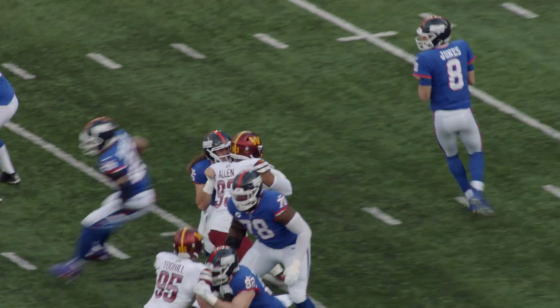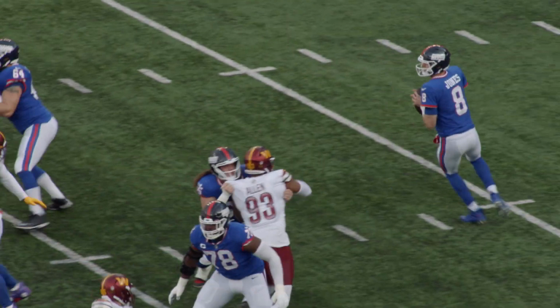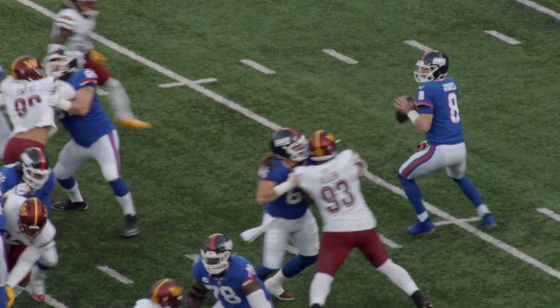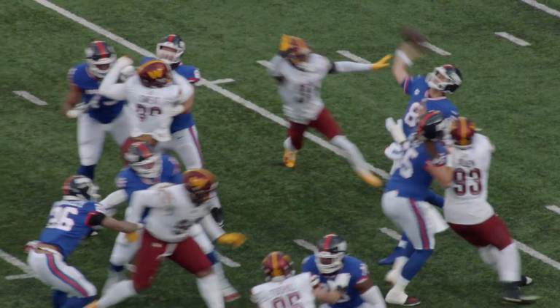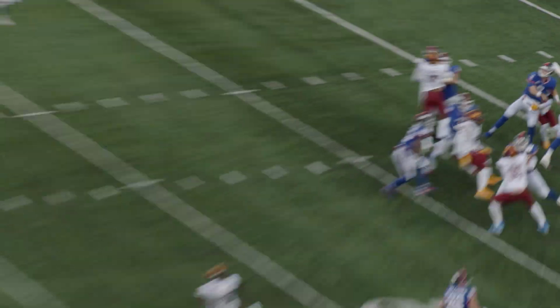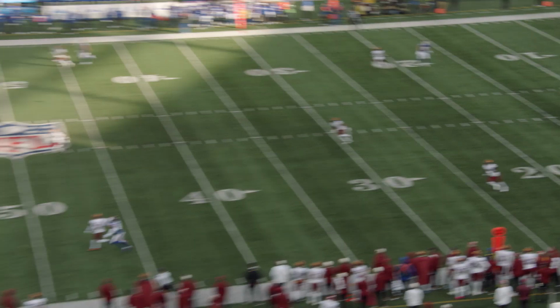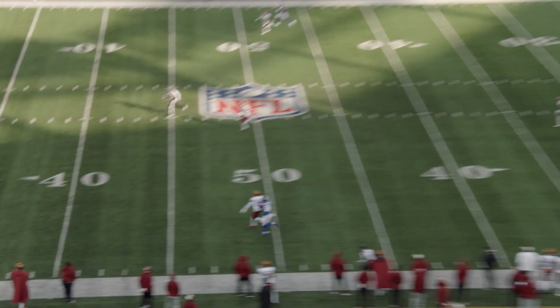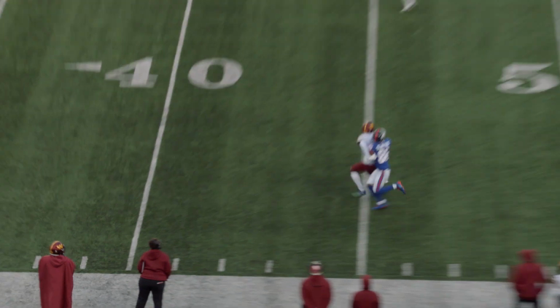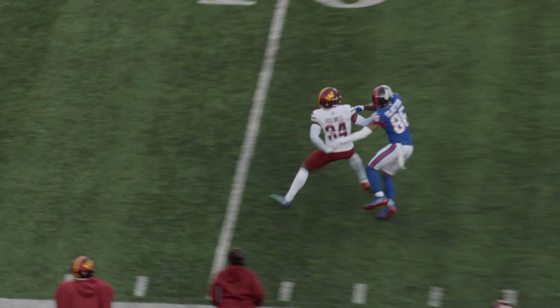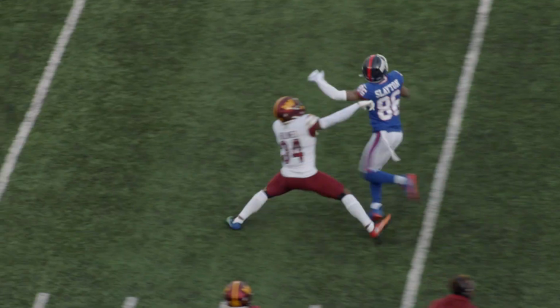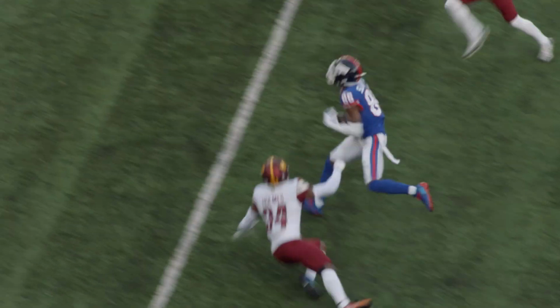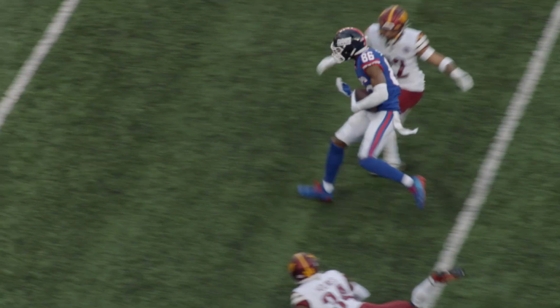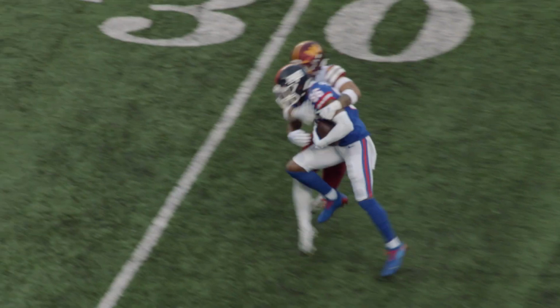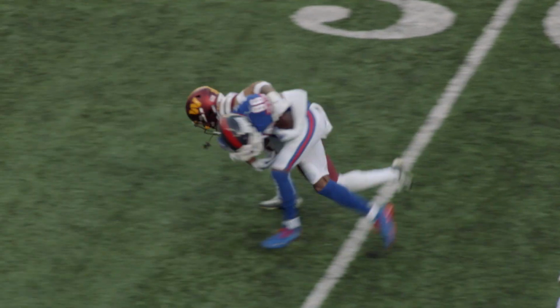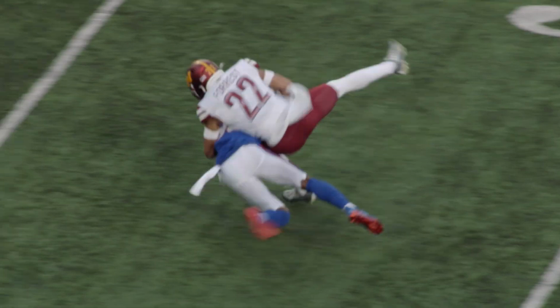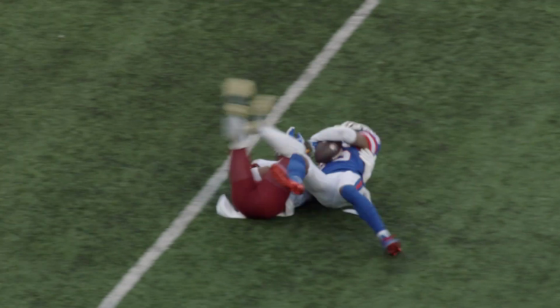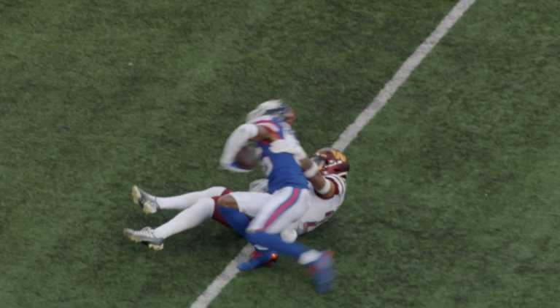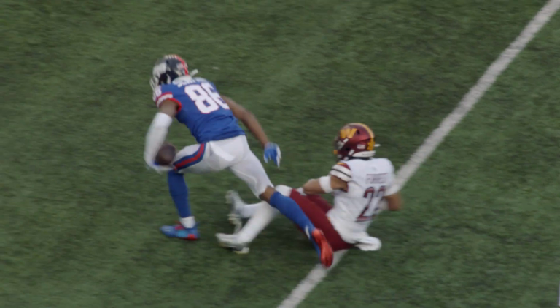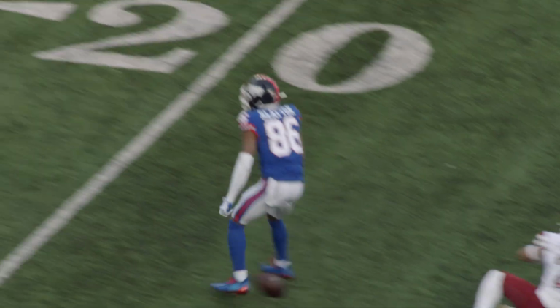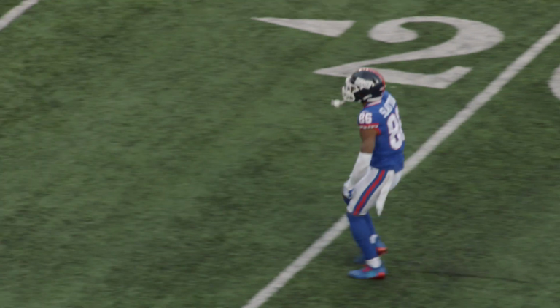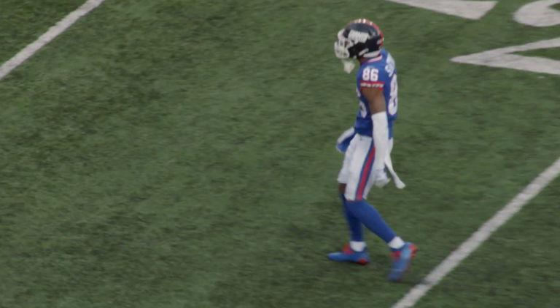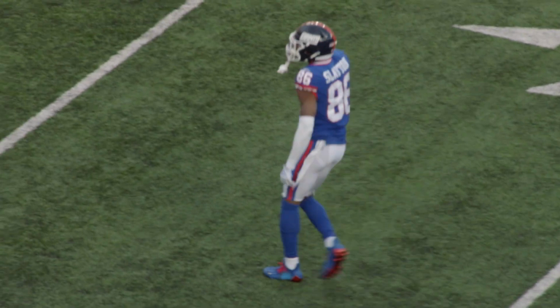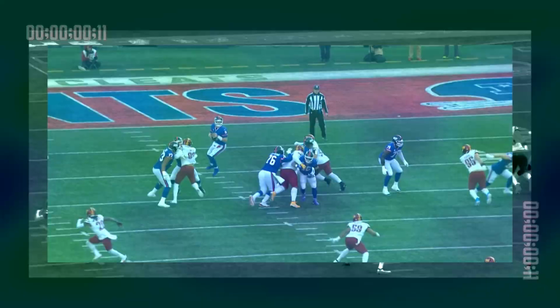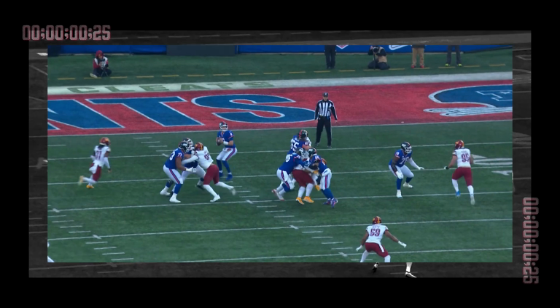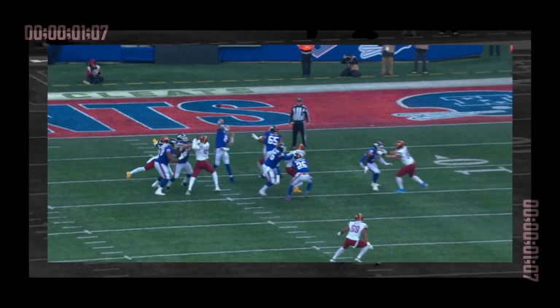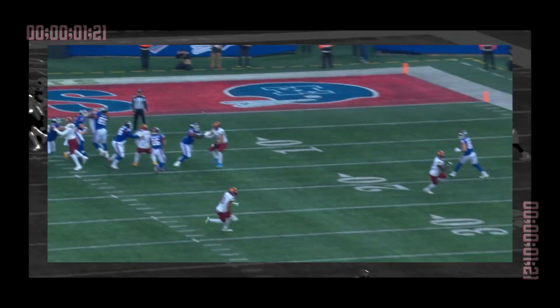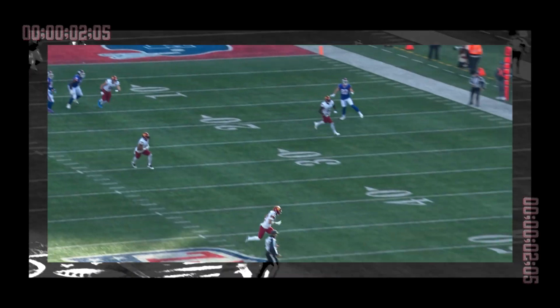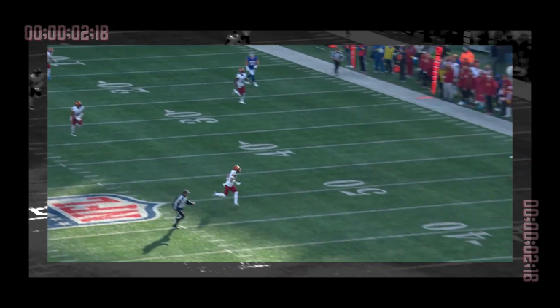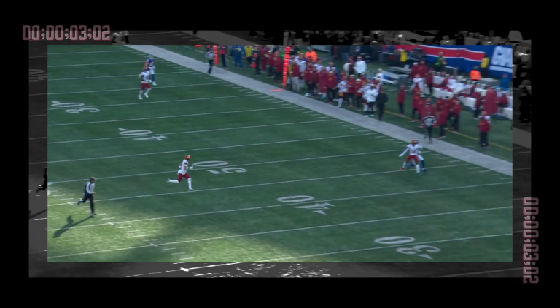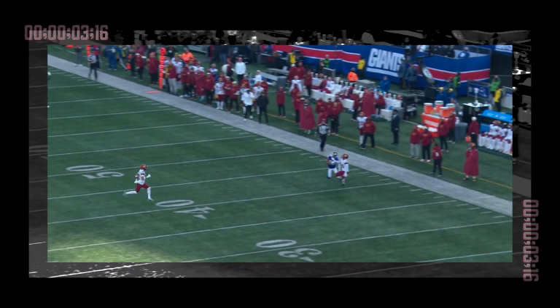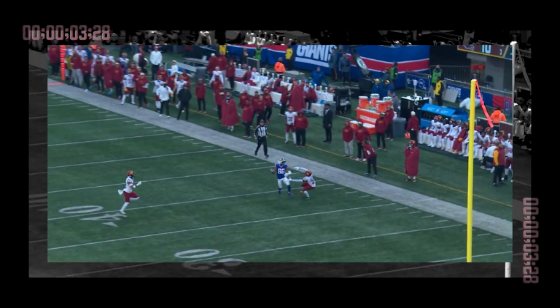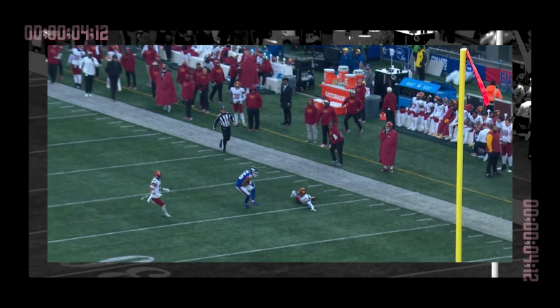Play fake. Jones back to throw, sets and throws a deep rainbow ball down the field for Slayton, who makes the catch in traffic and gets tackled at the 26 yard line. Jones threw it up and Slayton makes another big play — 55 yards.